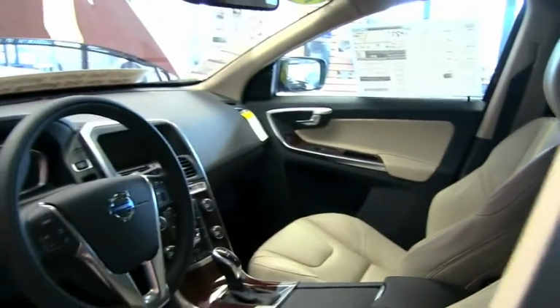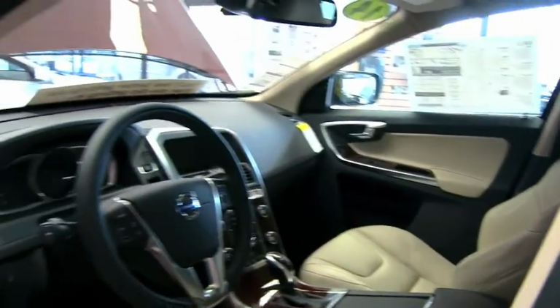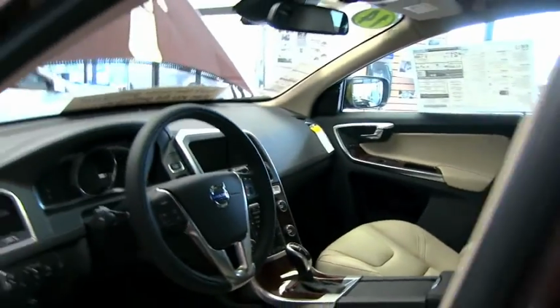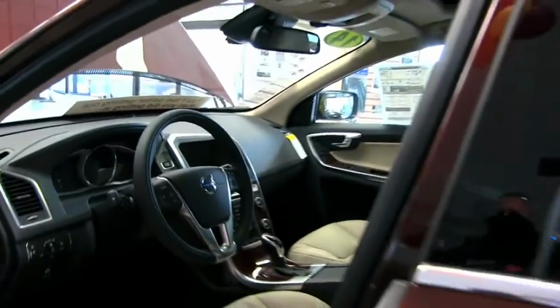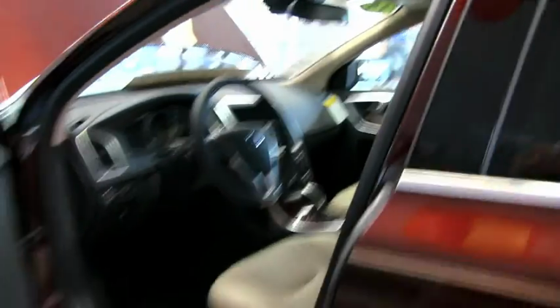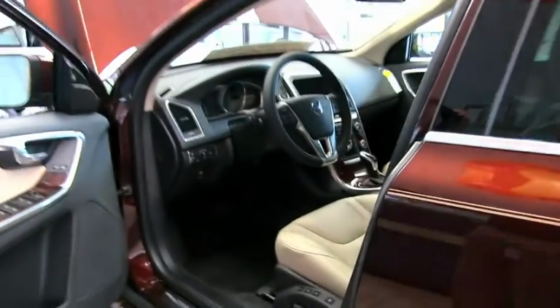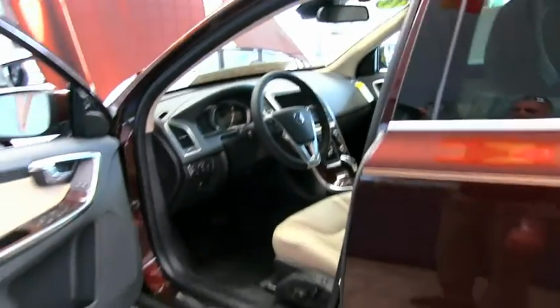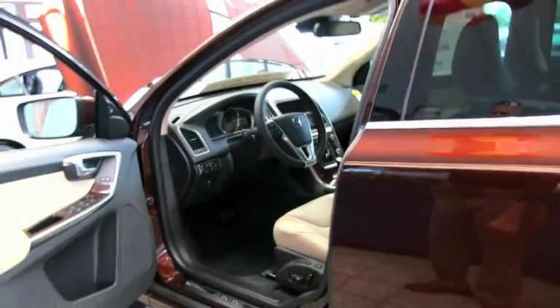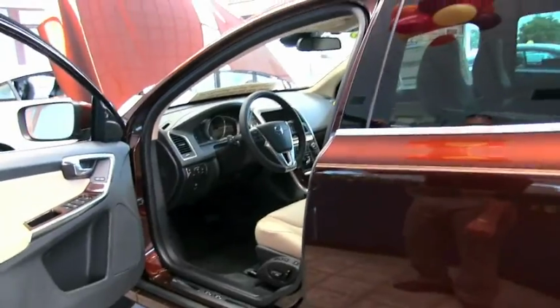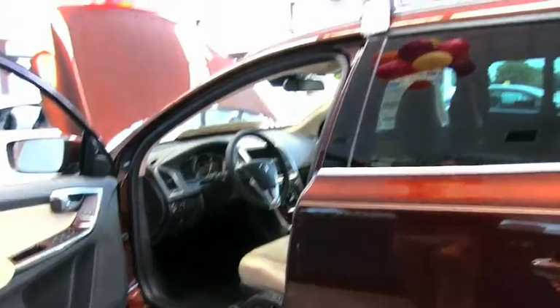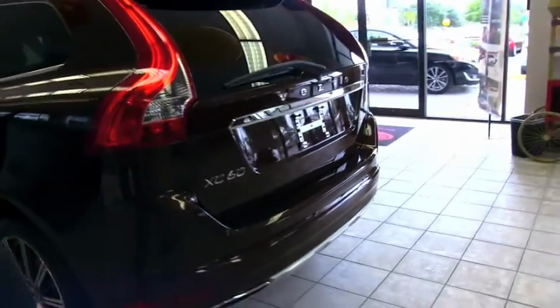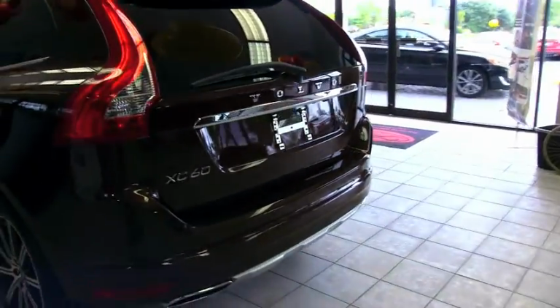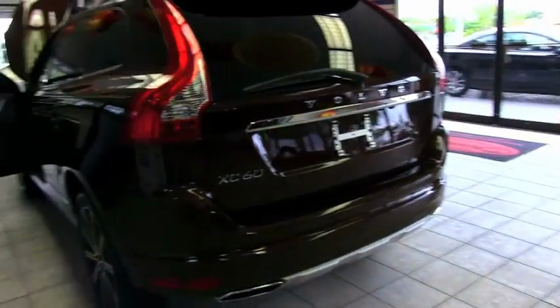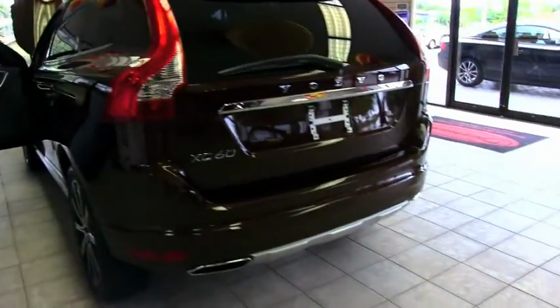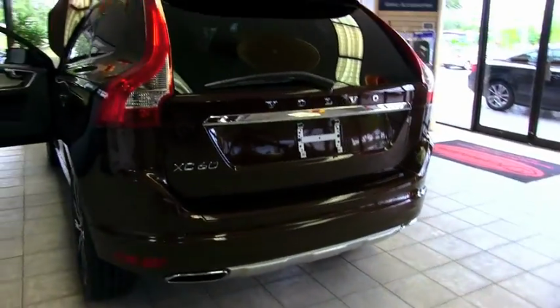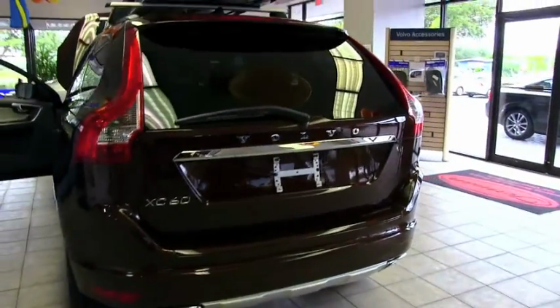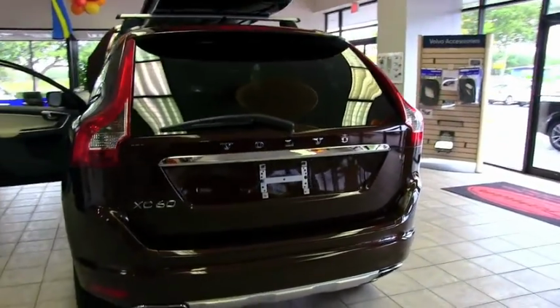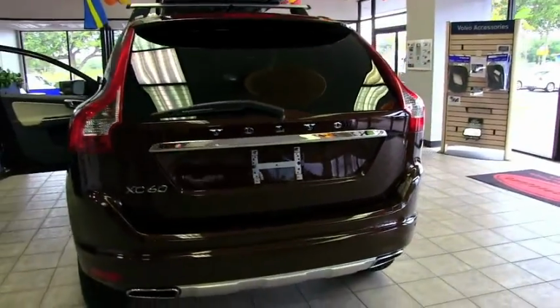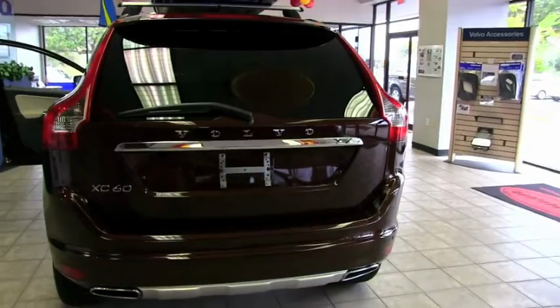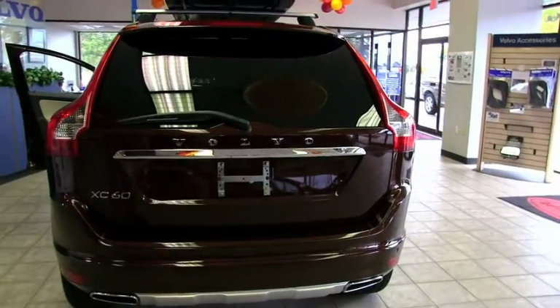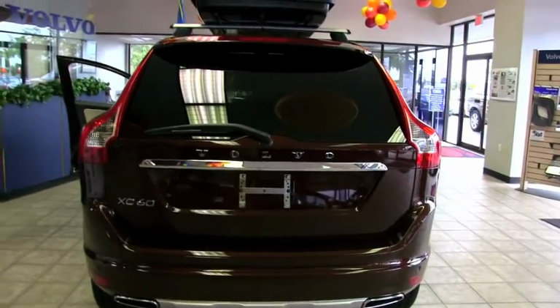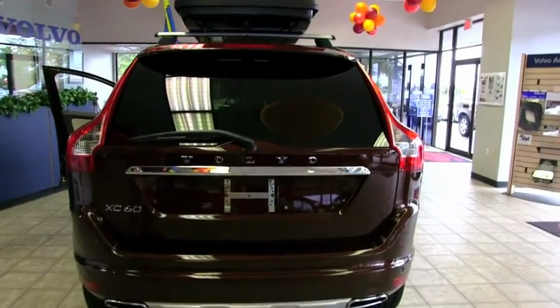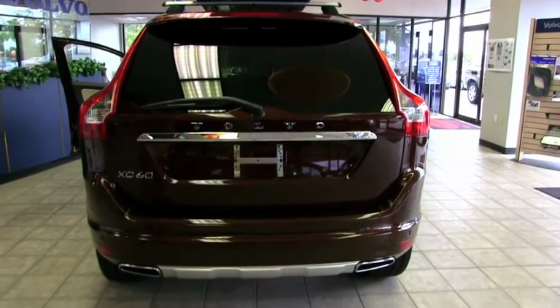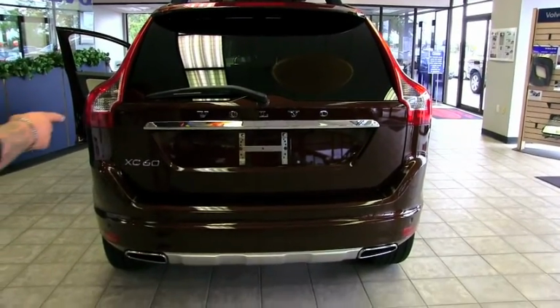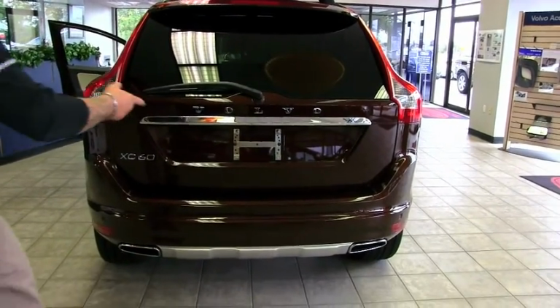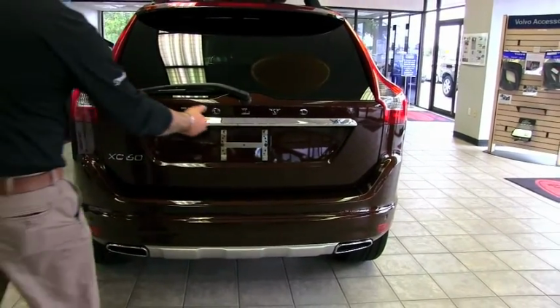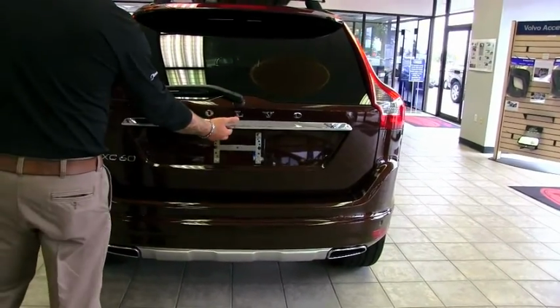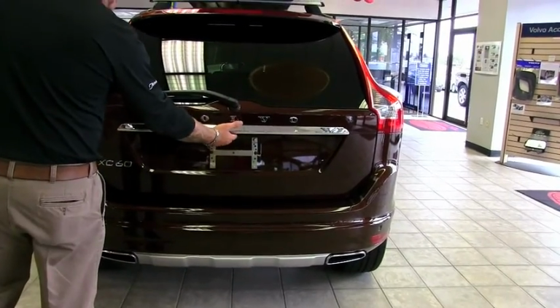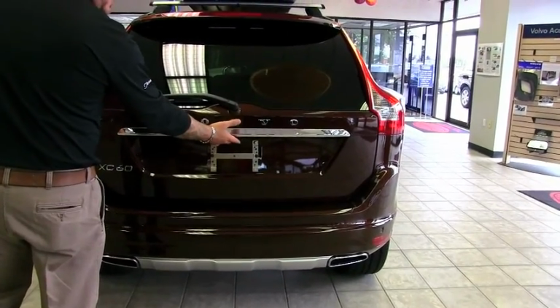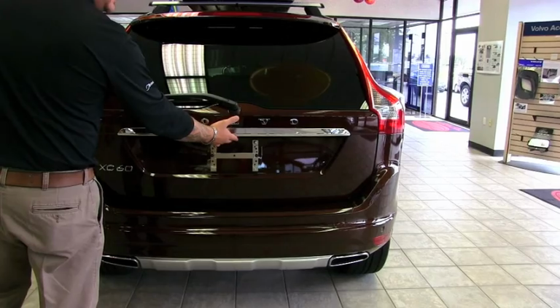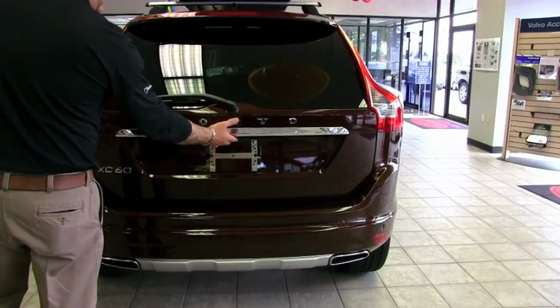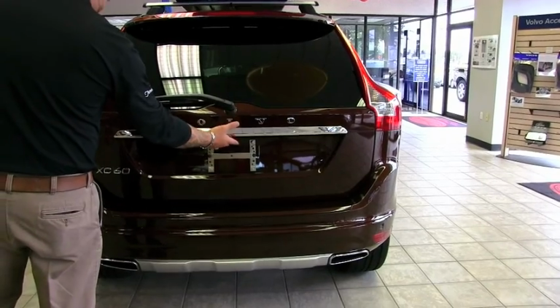You also have HD radio and Bluetooth. This is the Premier Plus package, and with that you get a couple of additional things — including a rear view camera that makes parking very convenient.